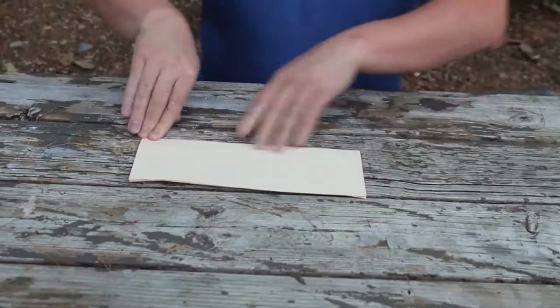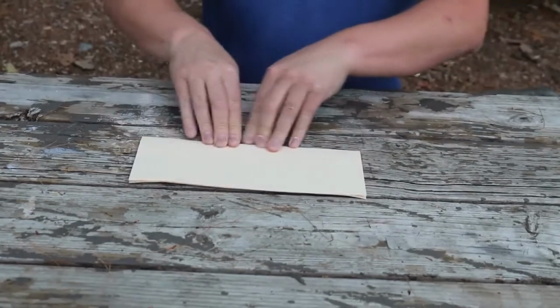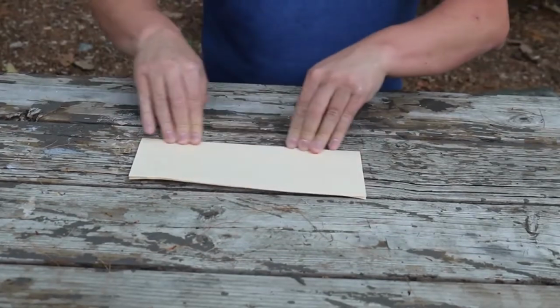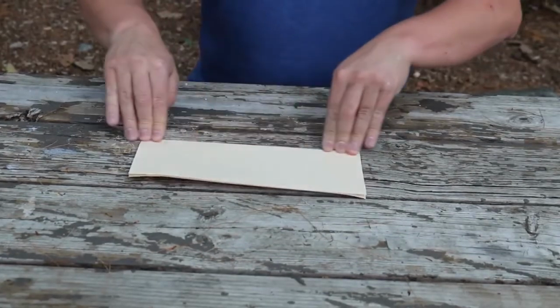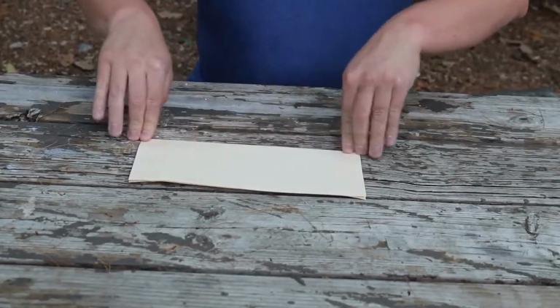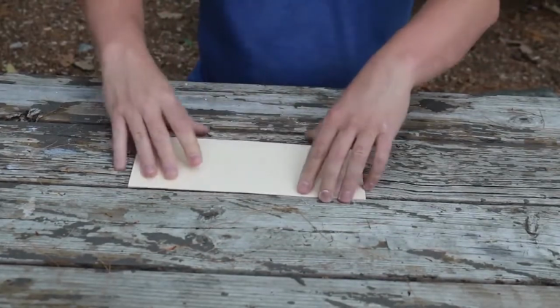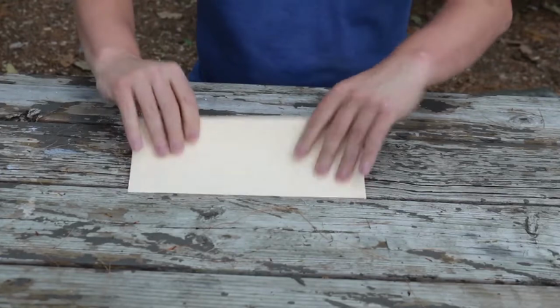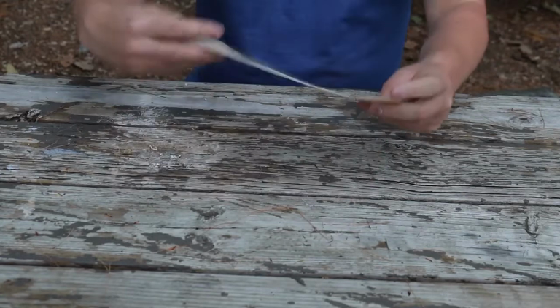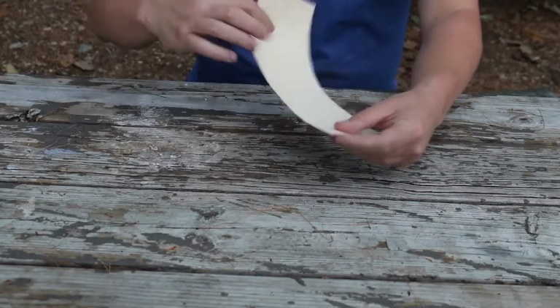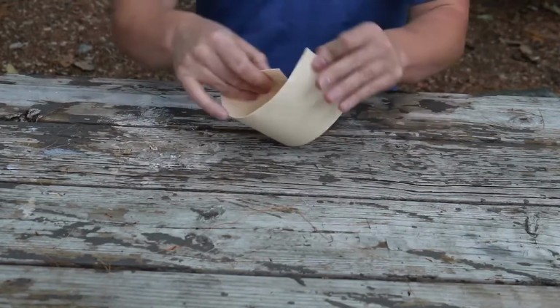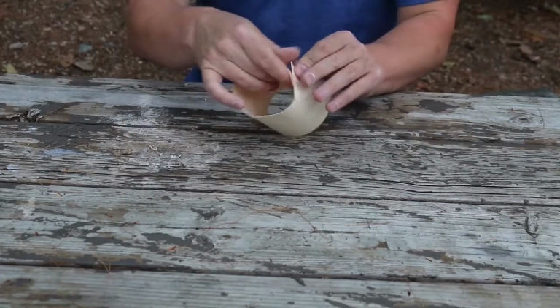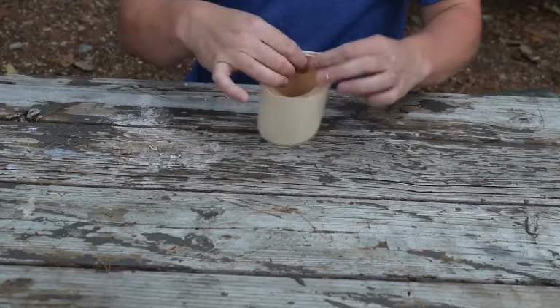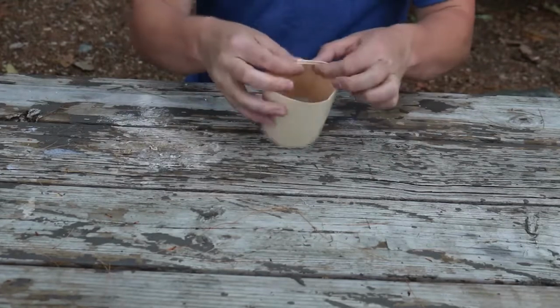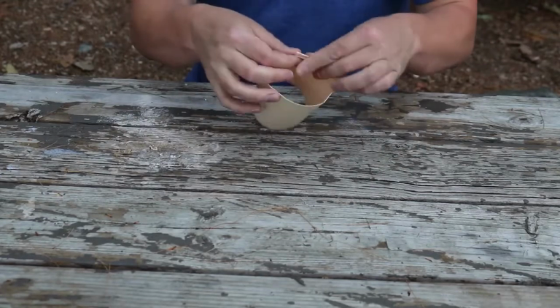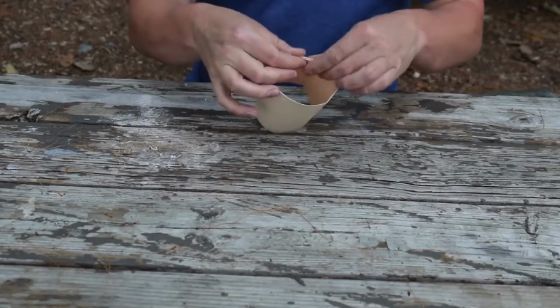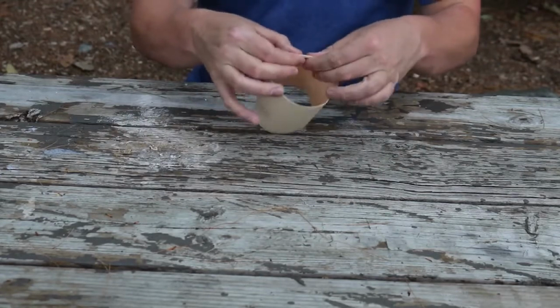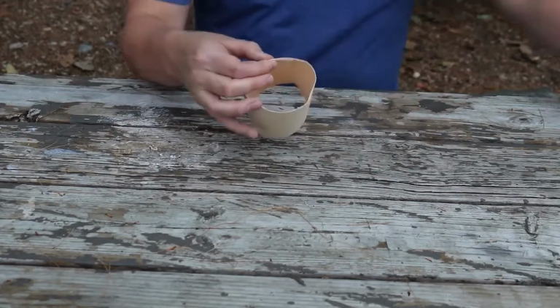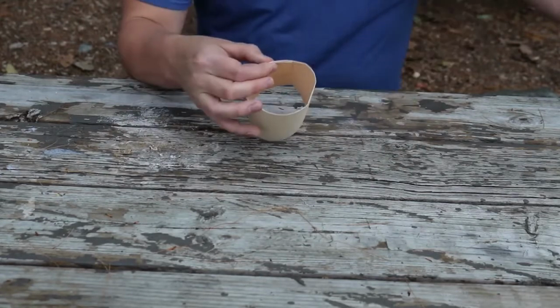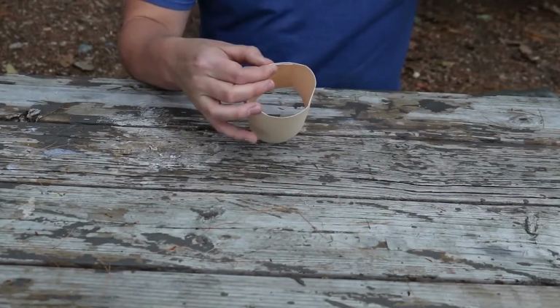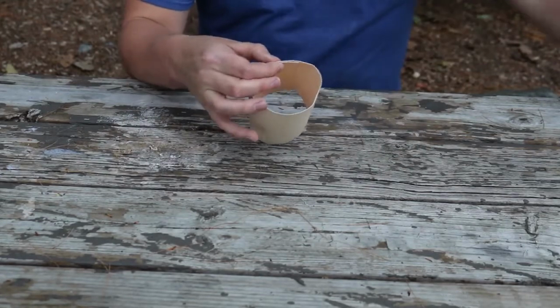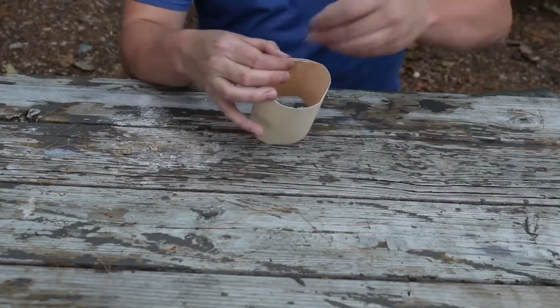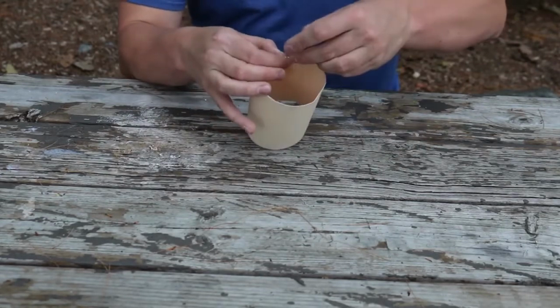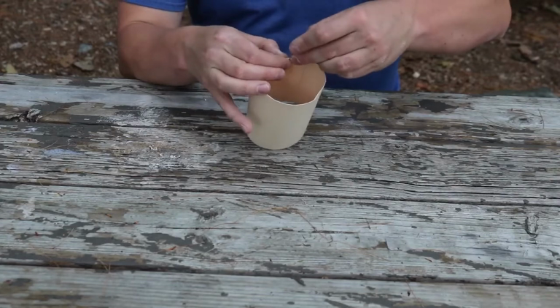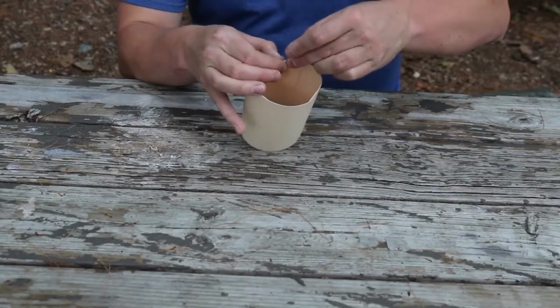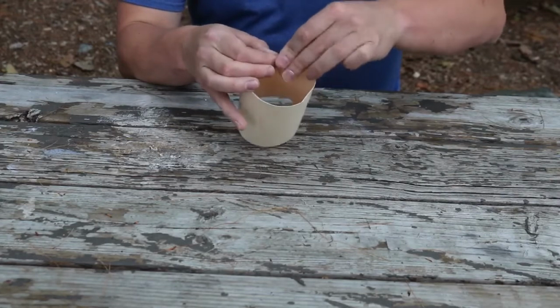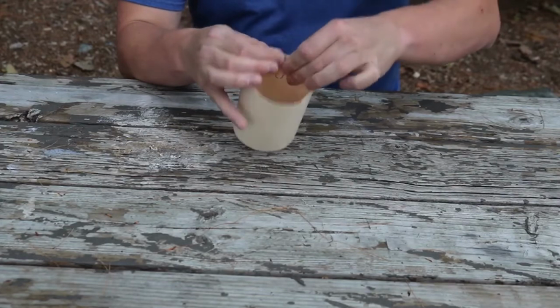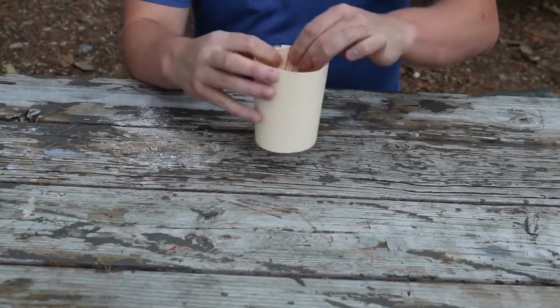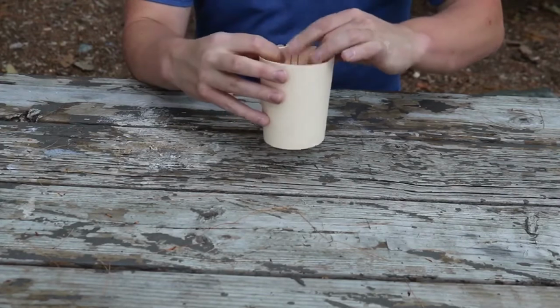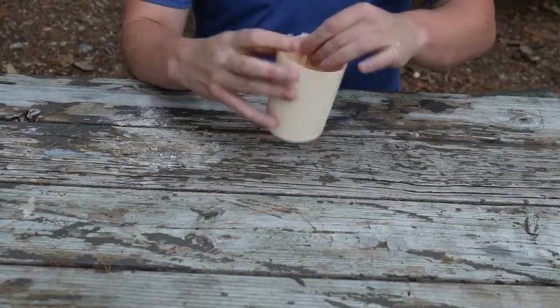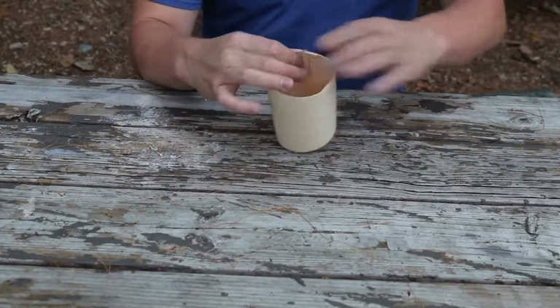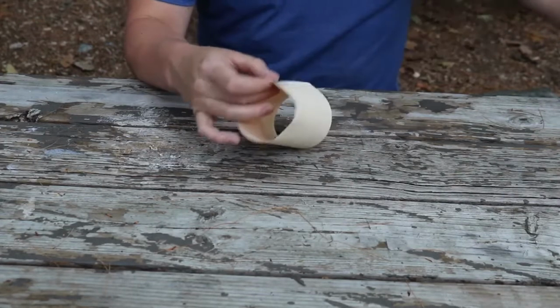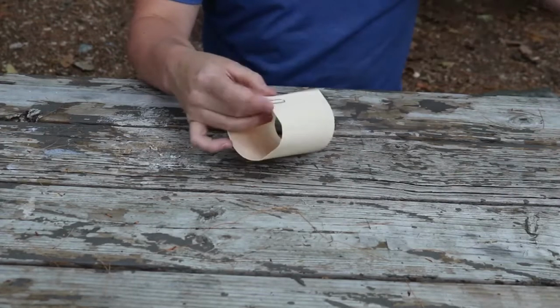Fold the paper and bend it around into a circle. Use the paper clips to hold the paper tightly together.